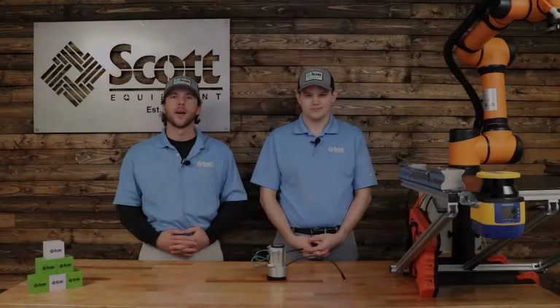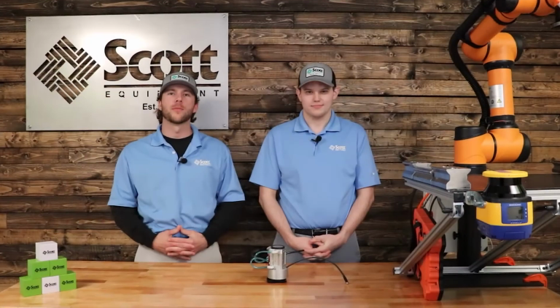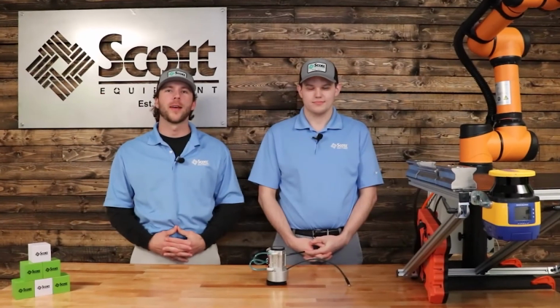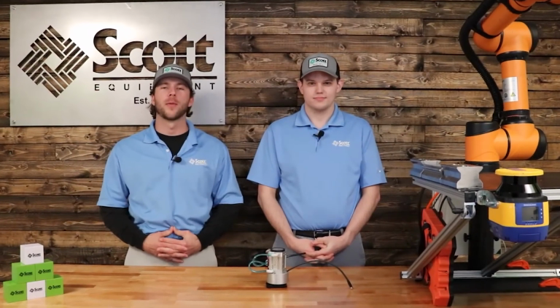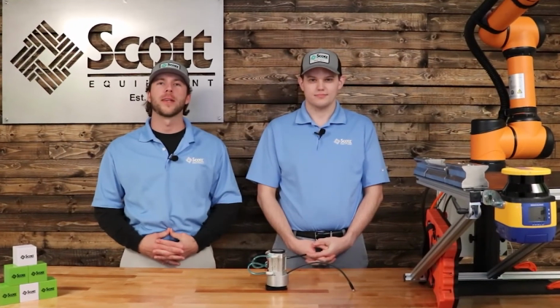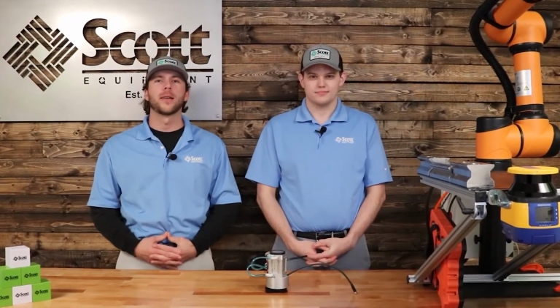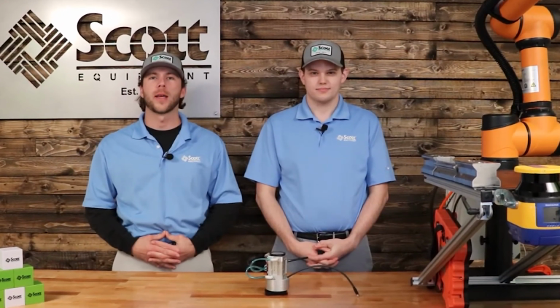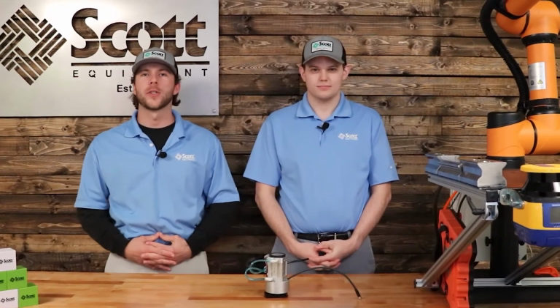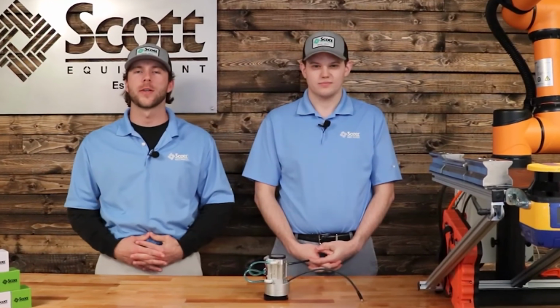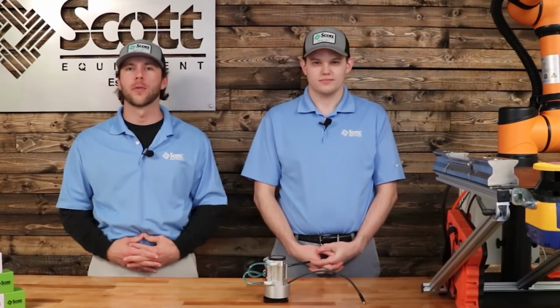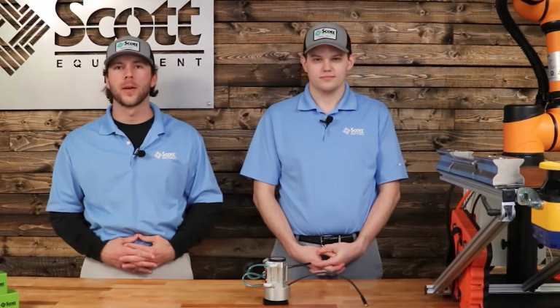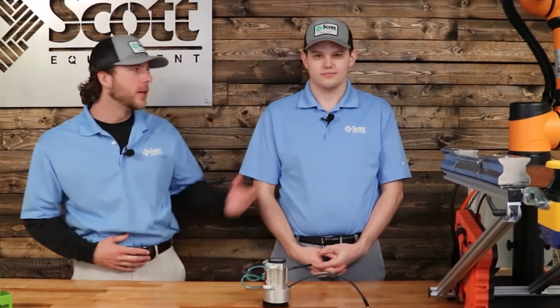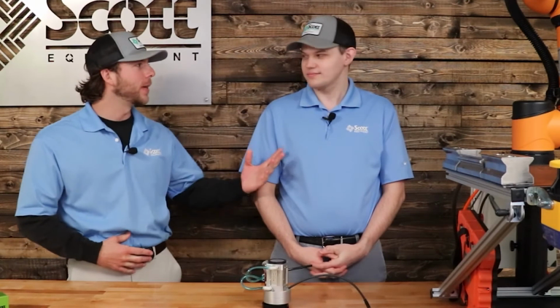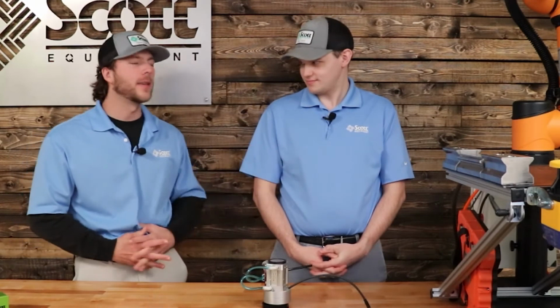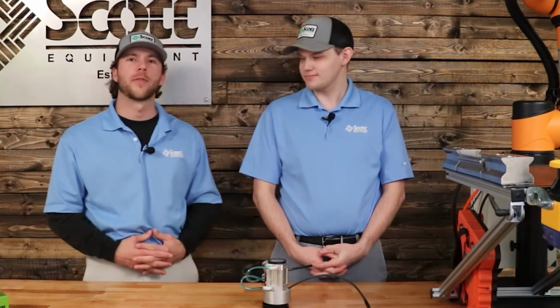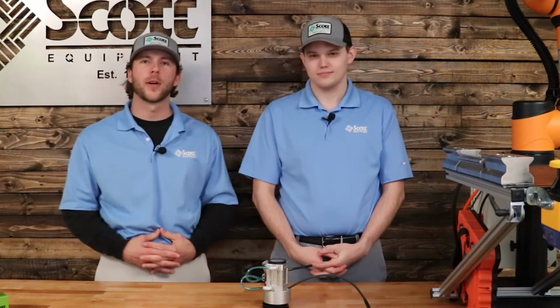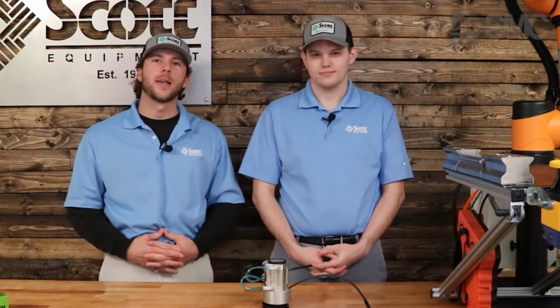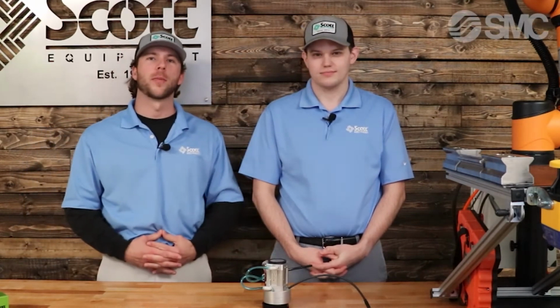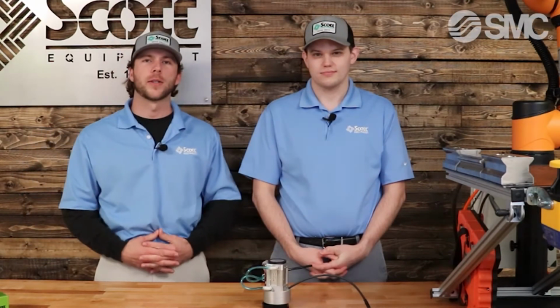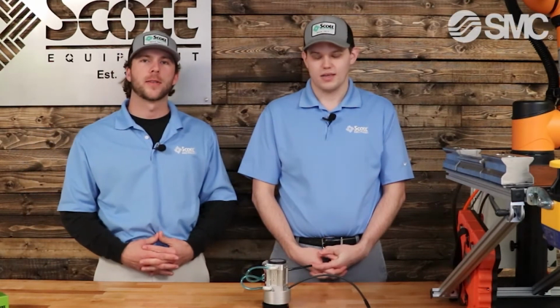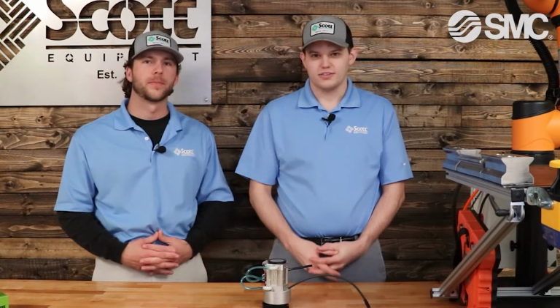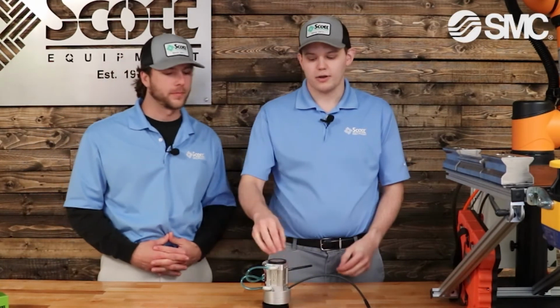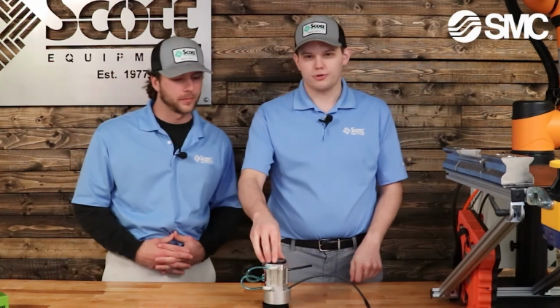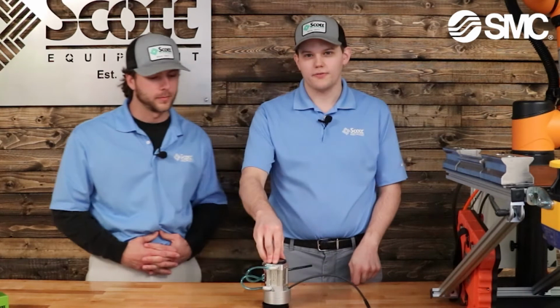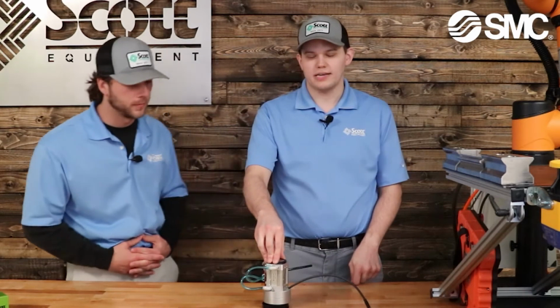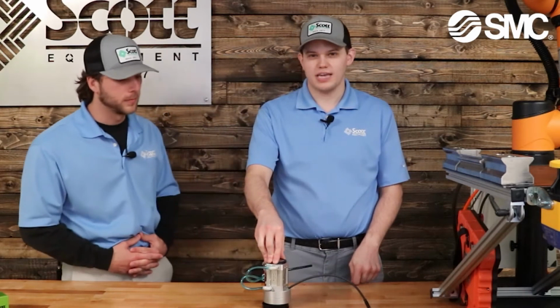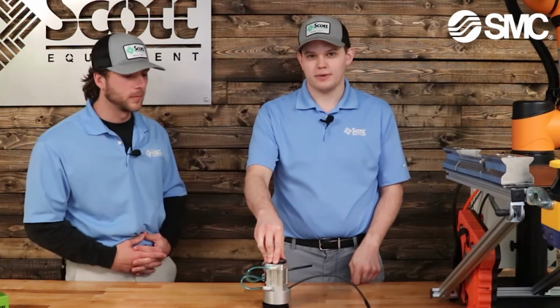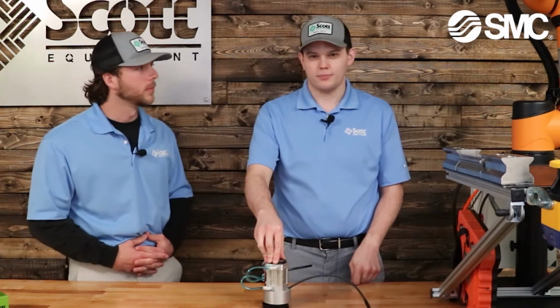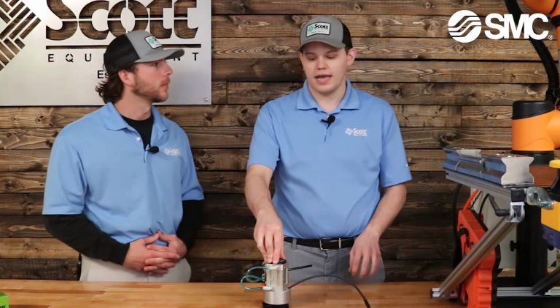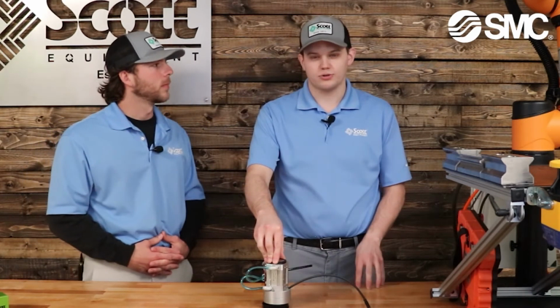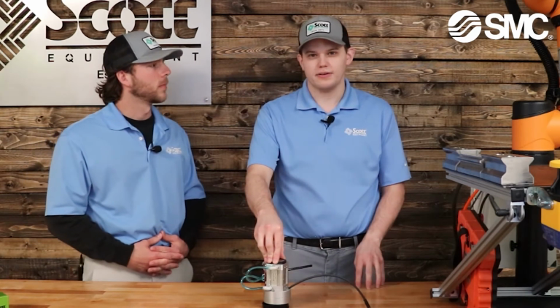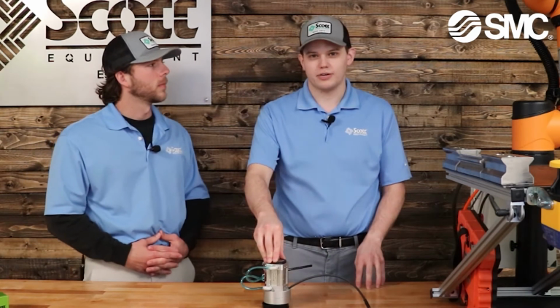Hello, I'm Trevor Gann. I'm one of the design and application engineers here at Scott Equipment Company. Joining me today is Kevin Berger, our robotic specialist. Today we're going to go into a brief overview of the SMC MHM Magnetic Gripper and a short demo of it in operation.